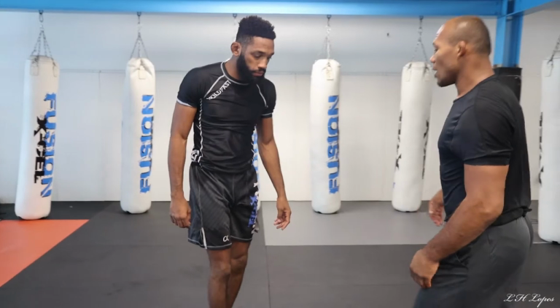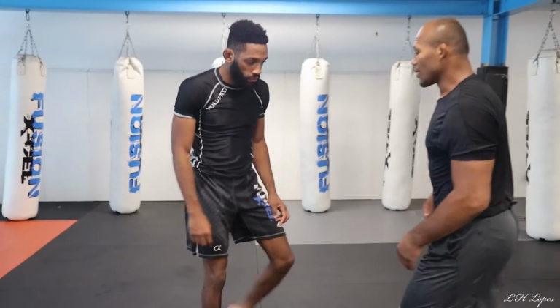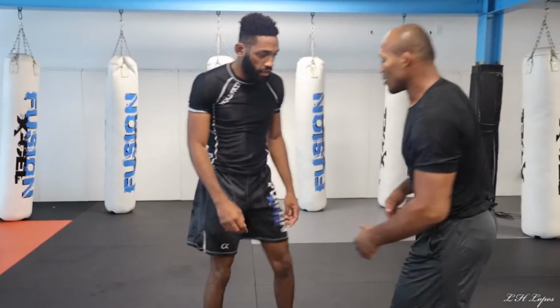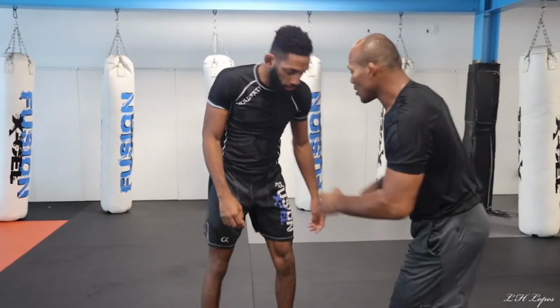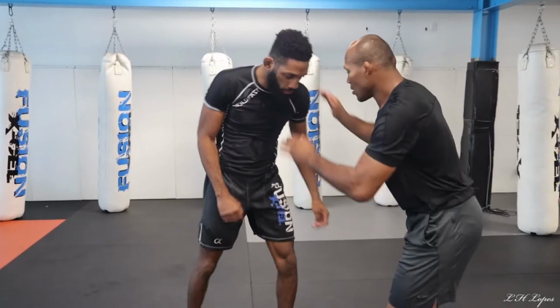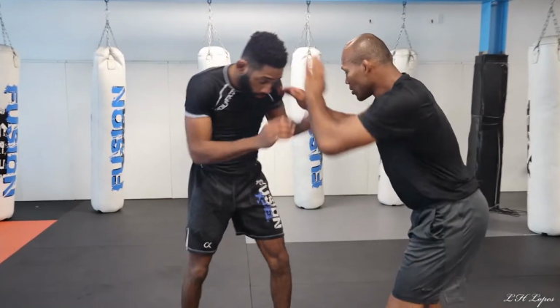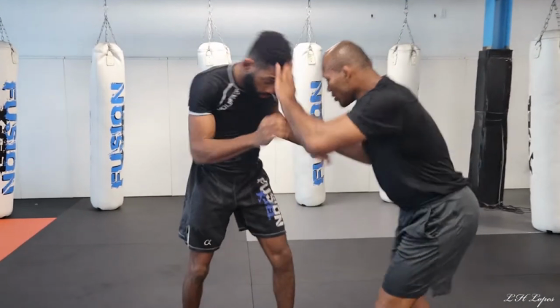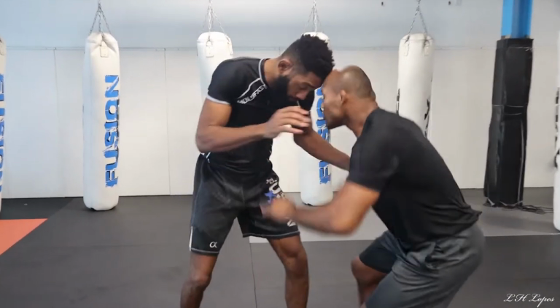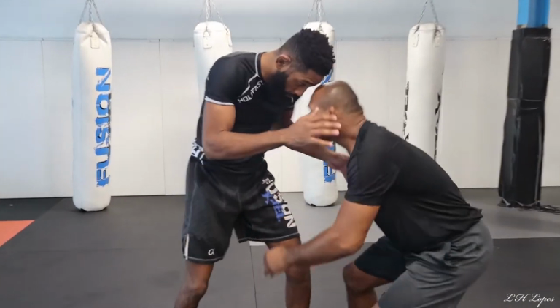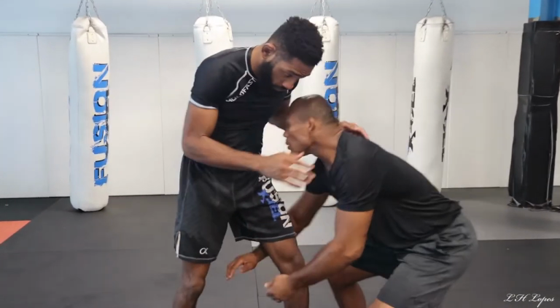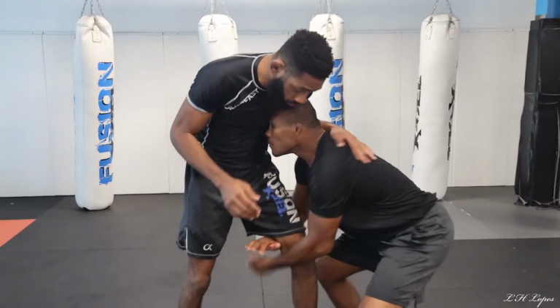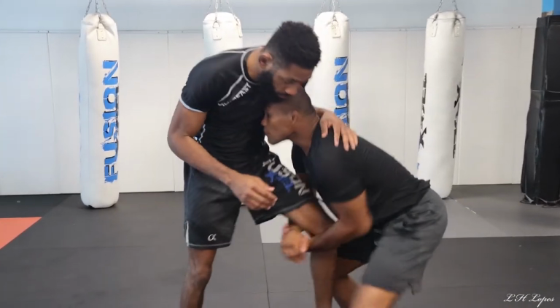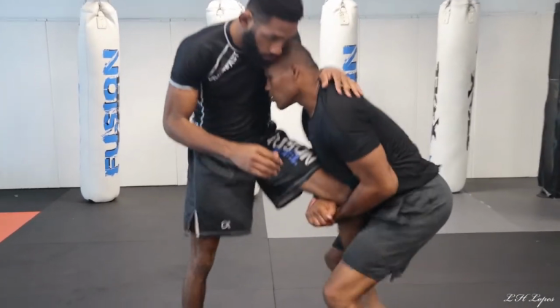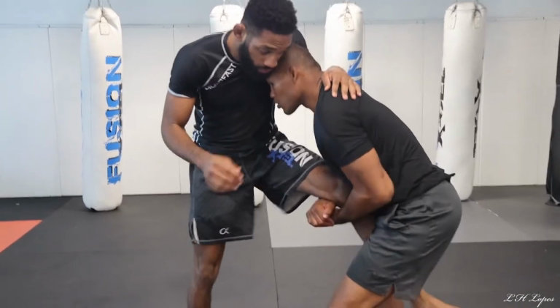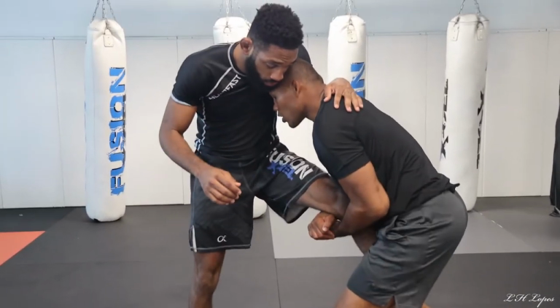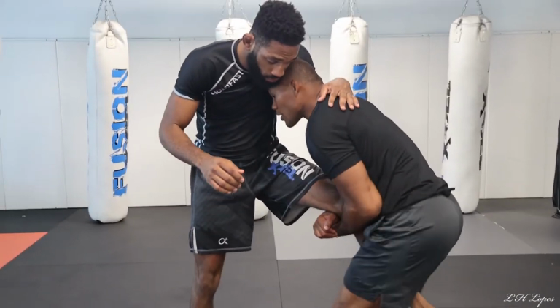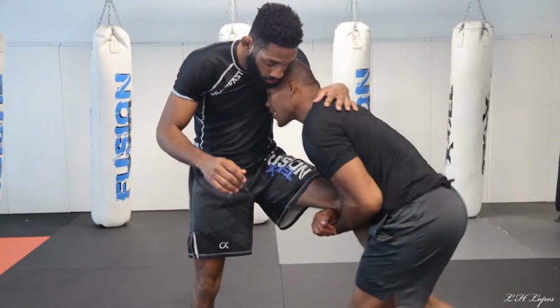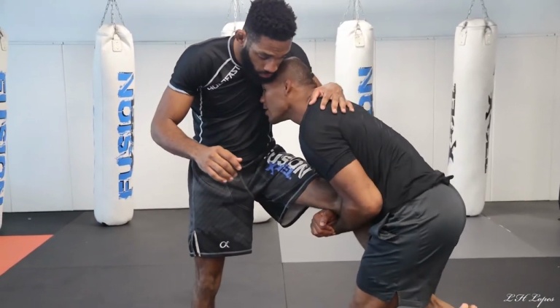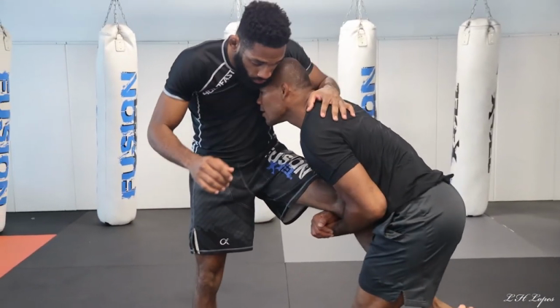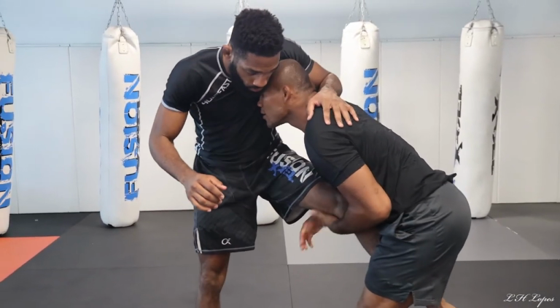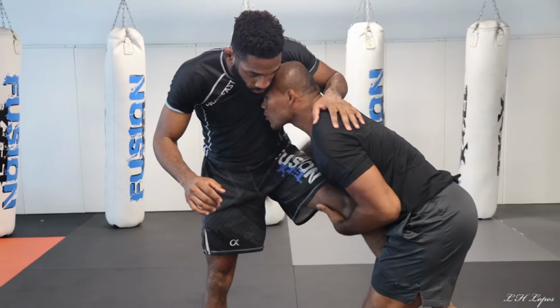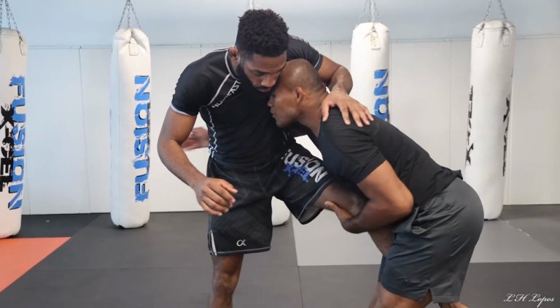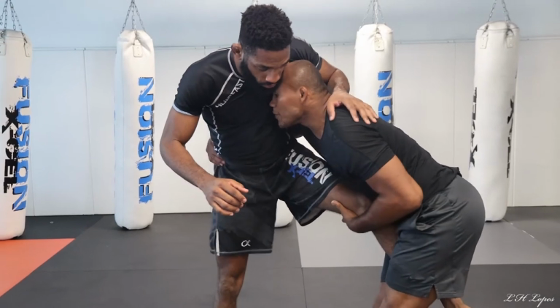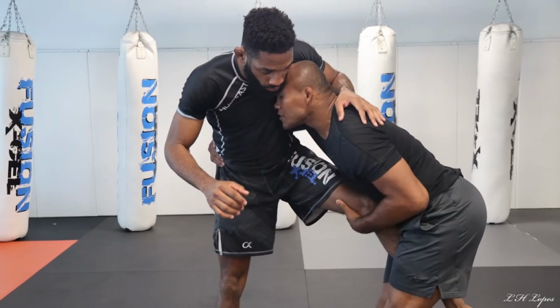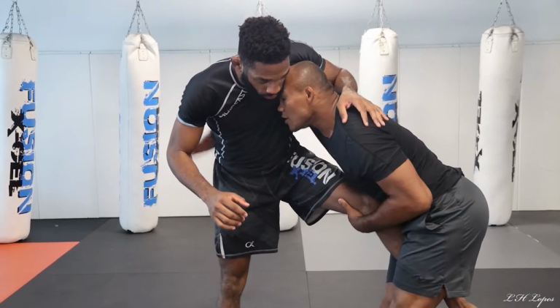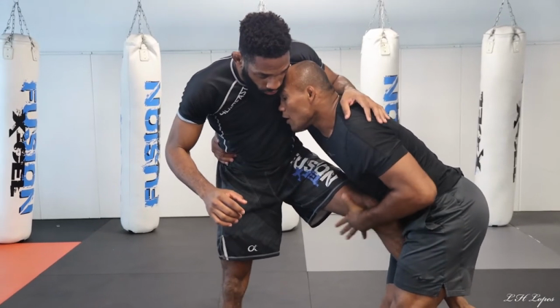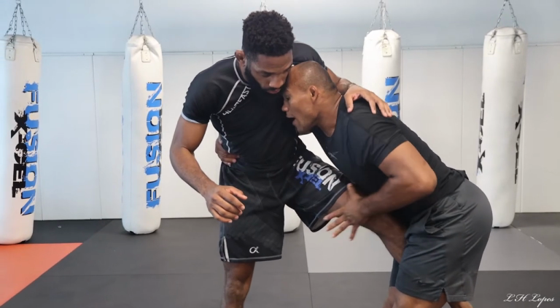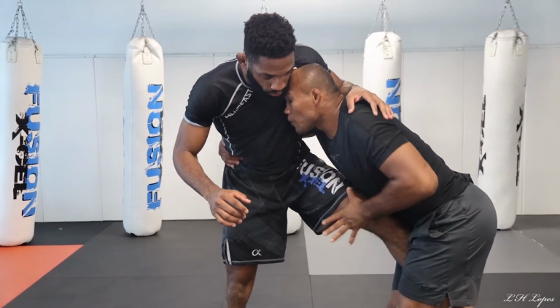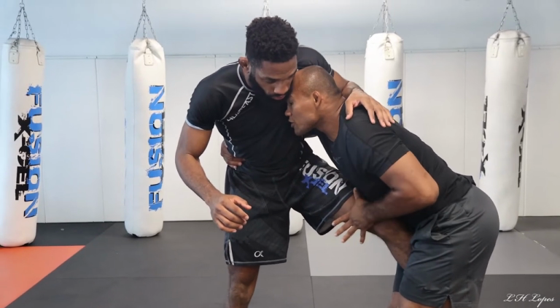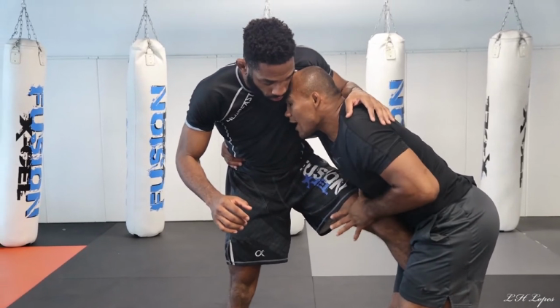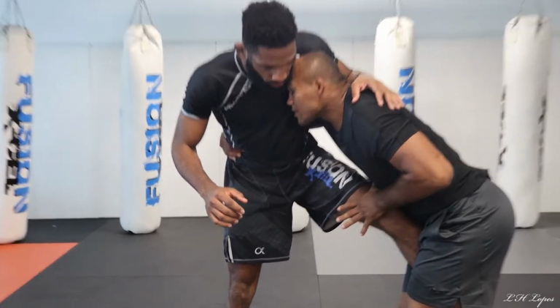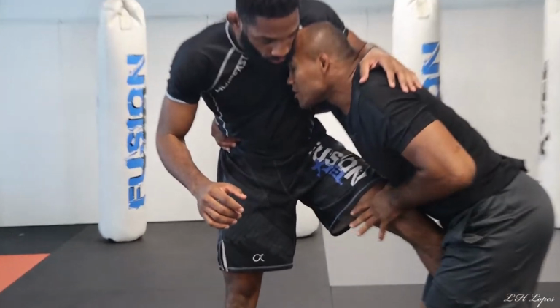Again — single, close your leg, grab your hips, you have to pull his leg like this.